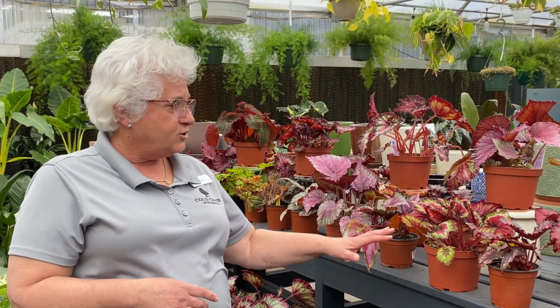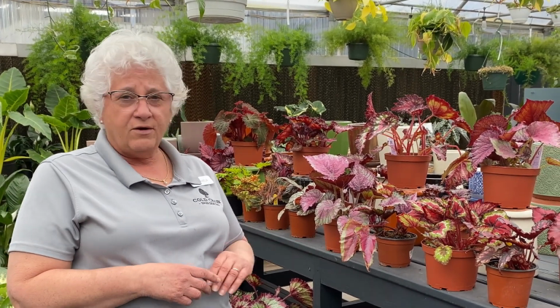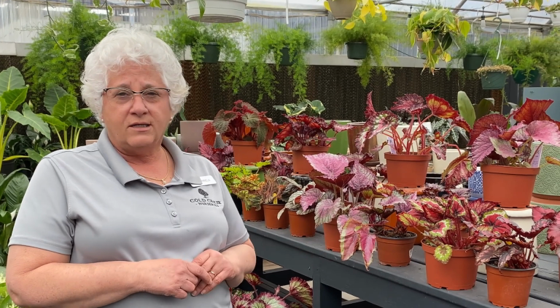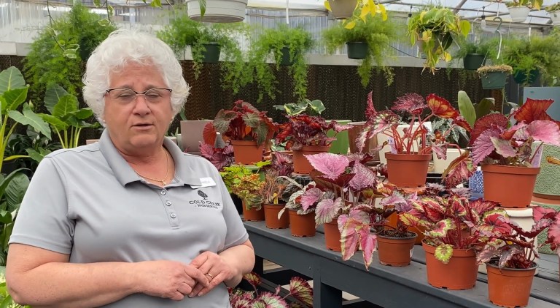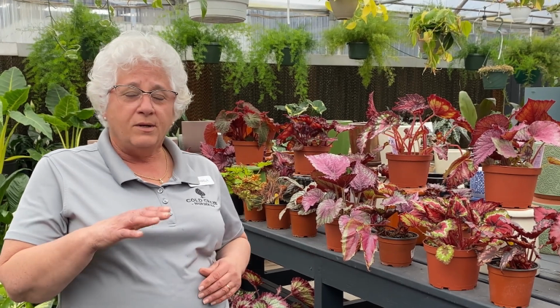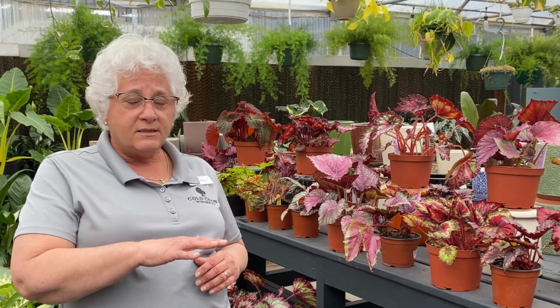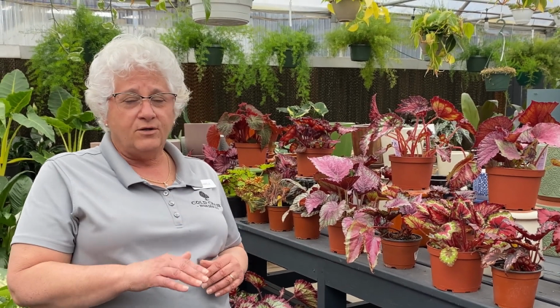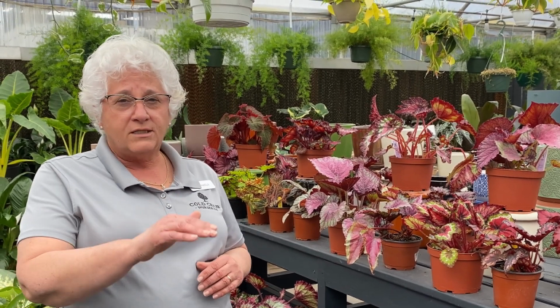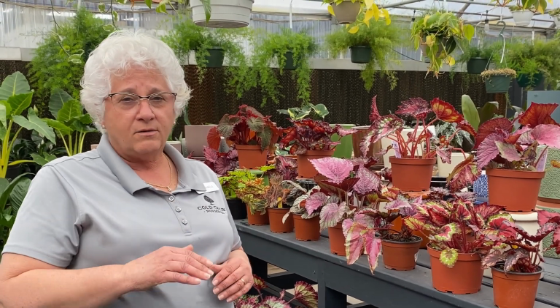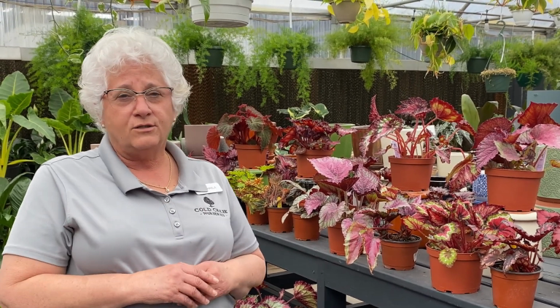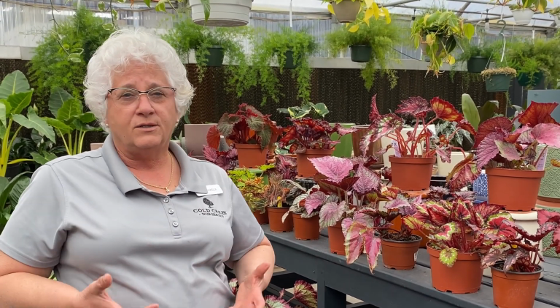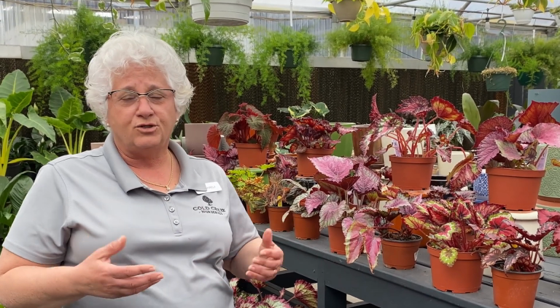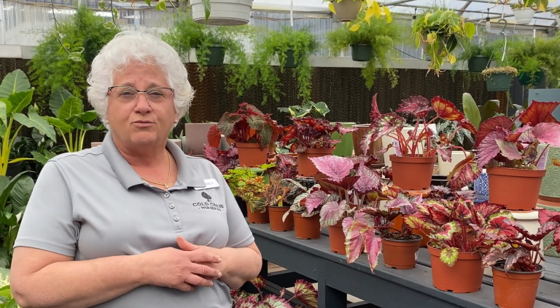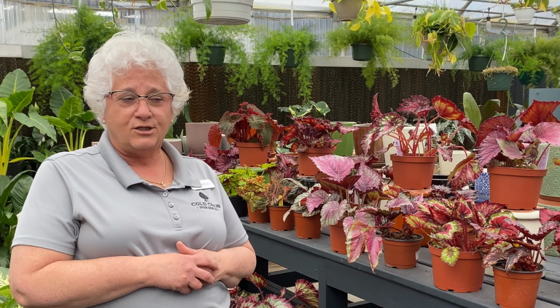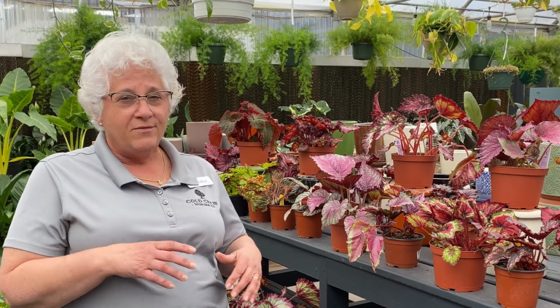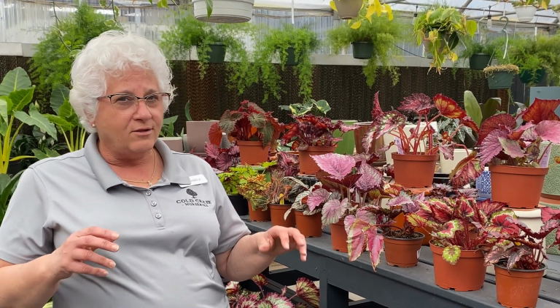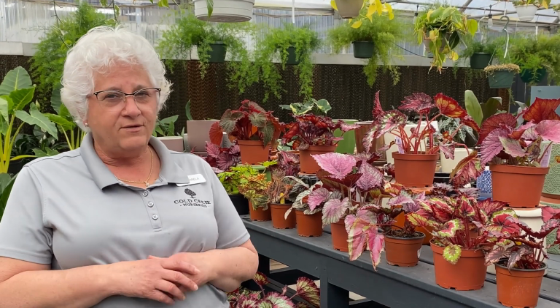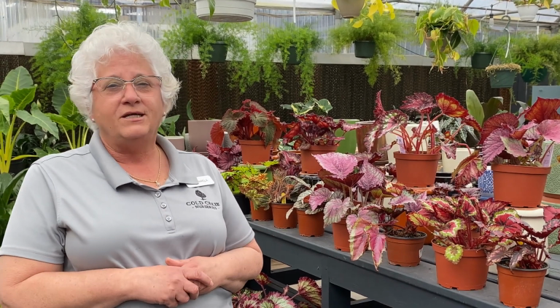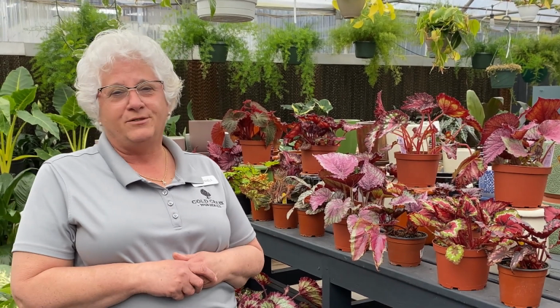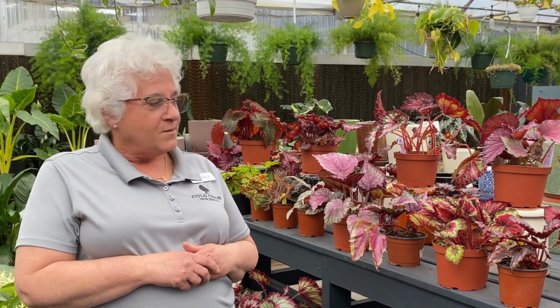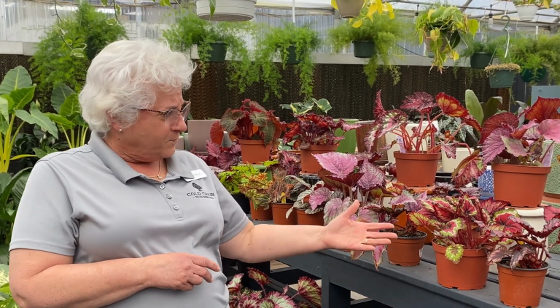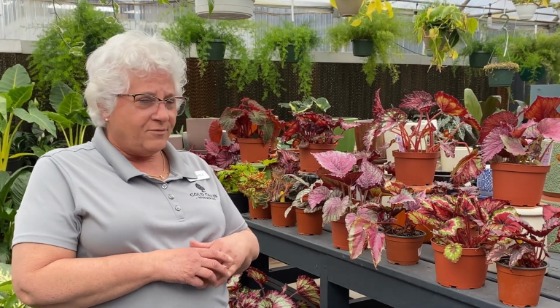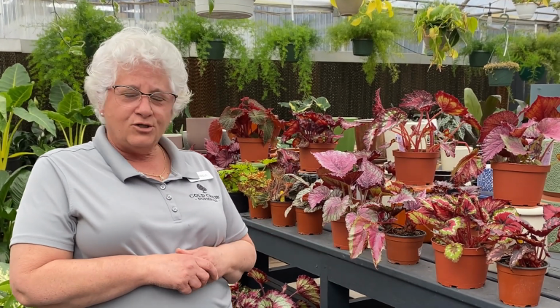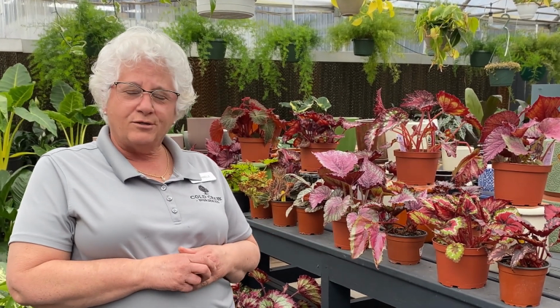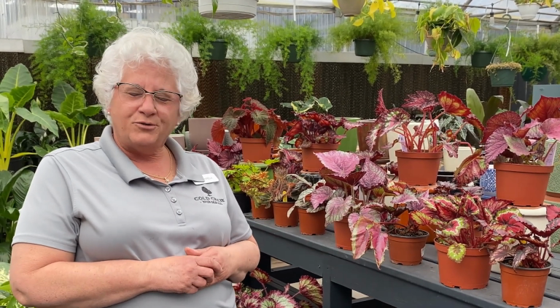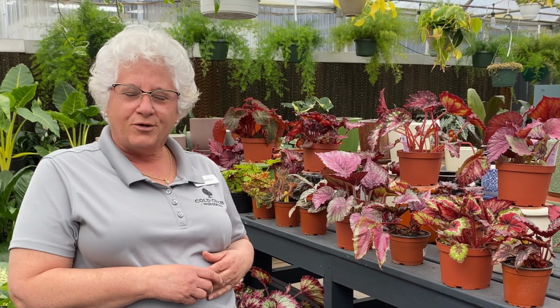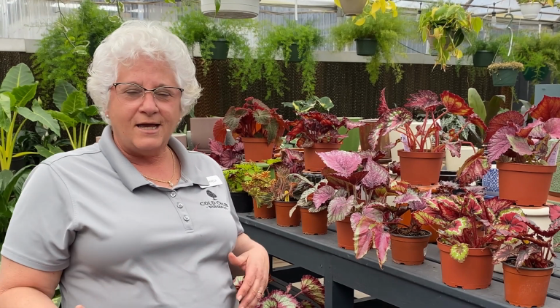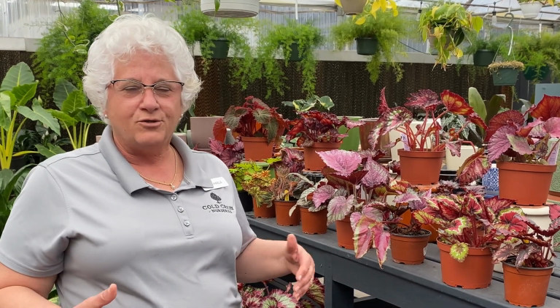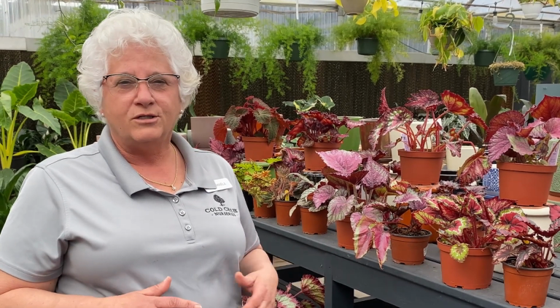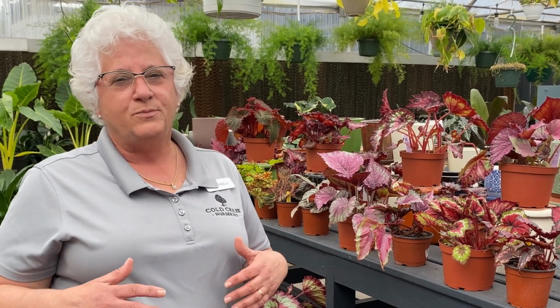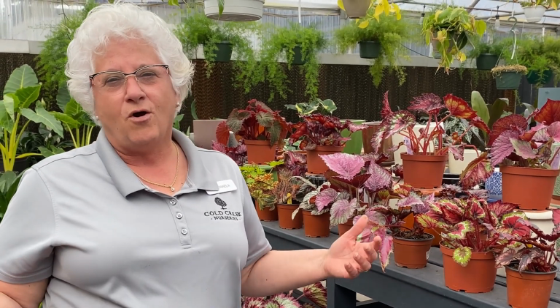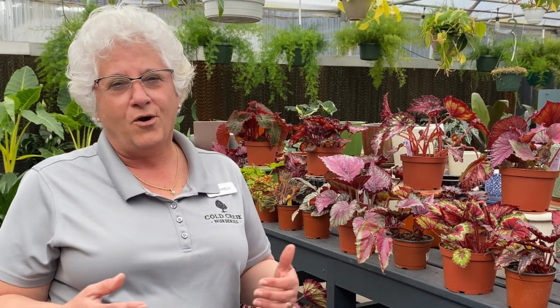These do very well in containers. But again, this time of year, don't take them outside until our temperatures start to rise up — they like those 70 degree temperatures. But adding these to your containers or to your home, it just makes beautiful art in your home.